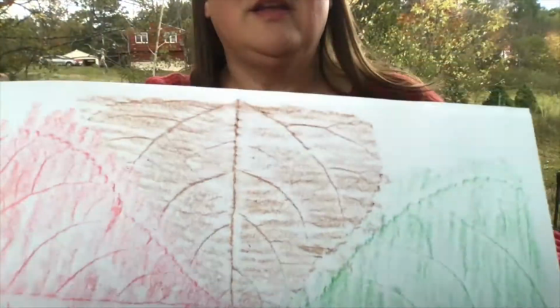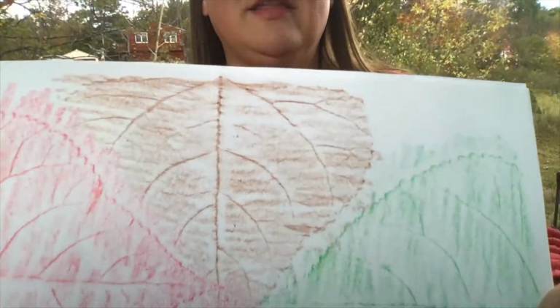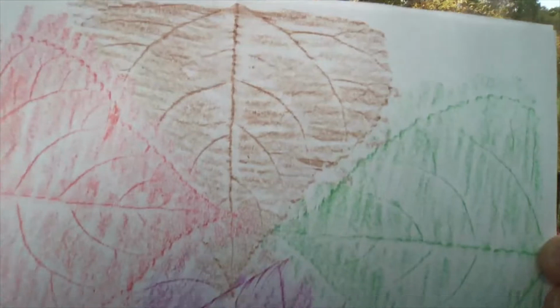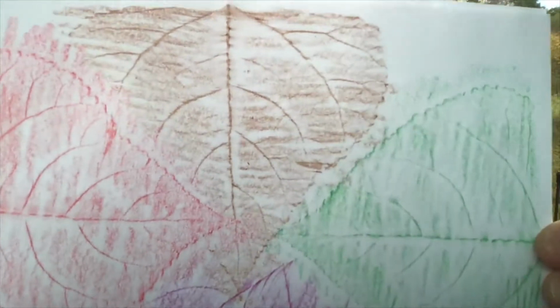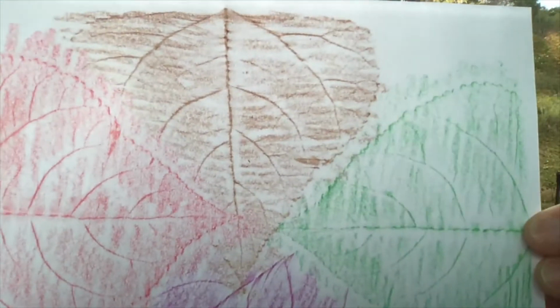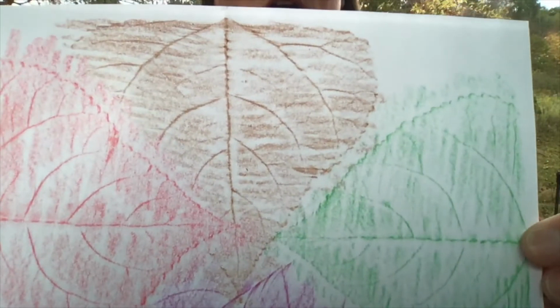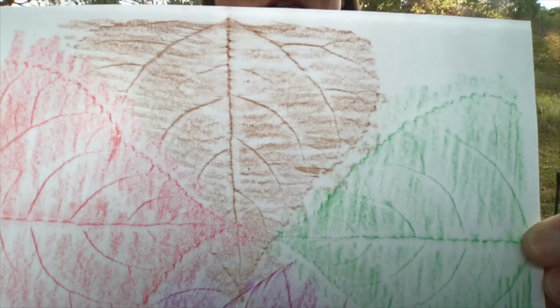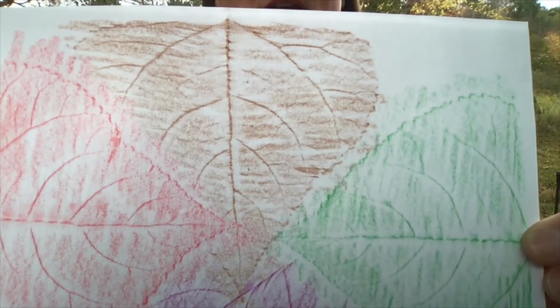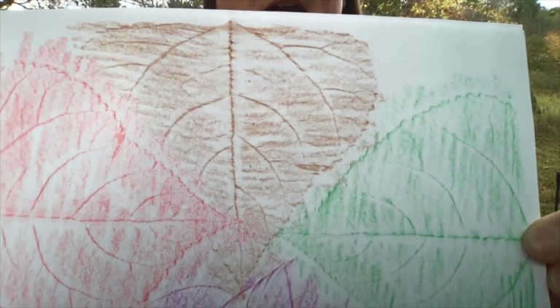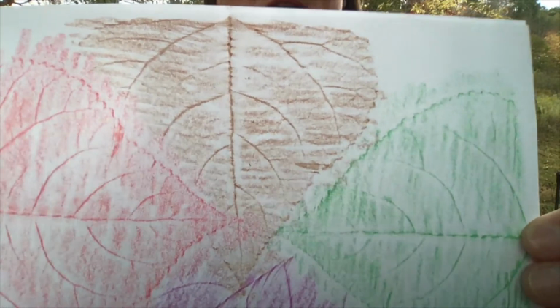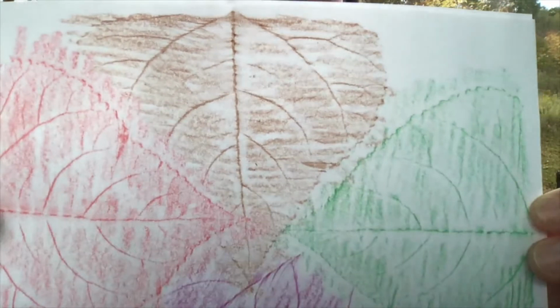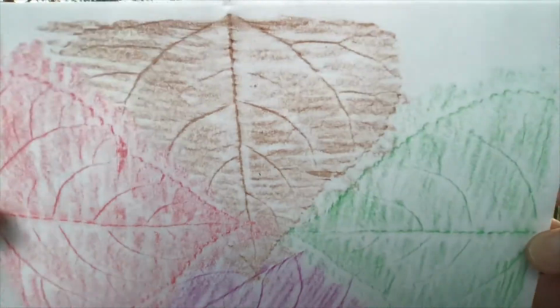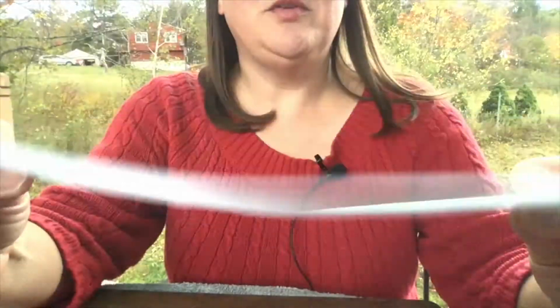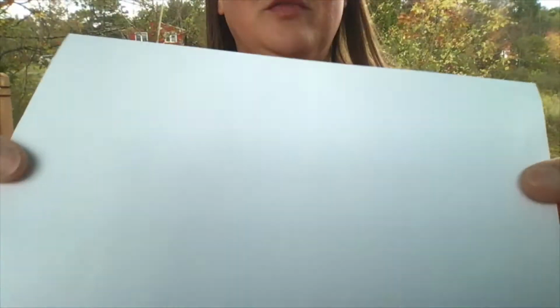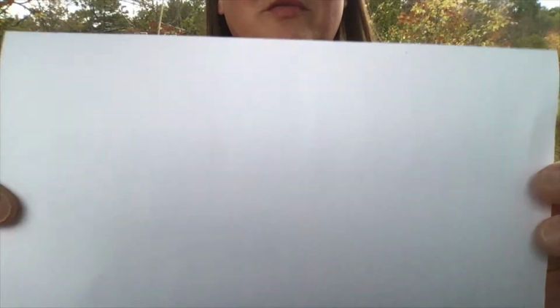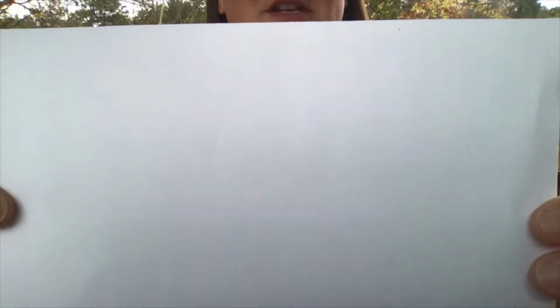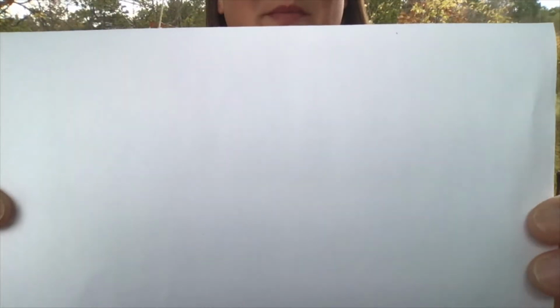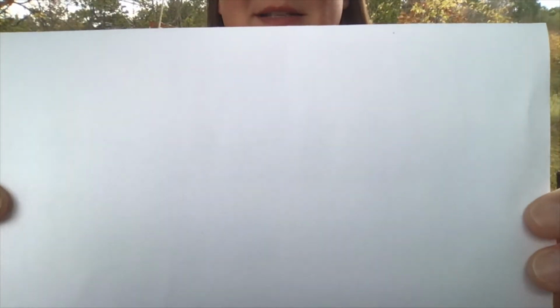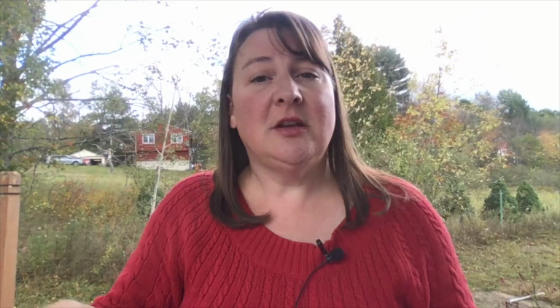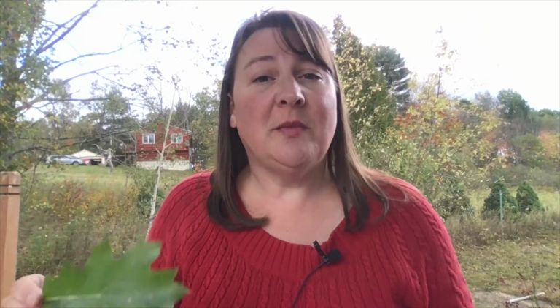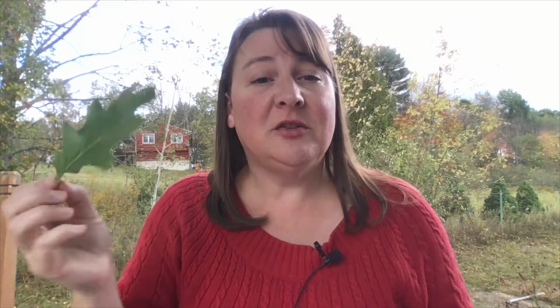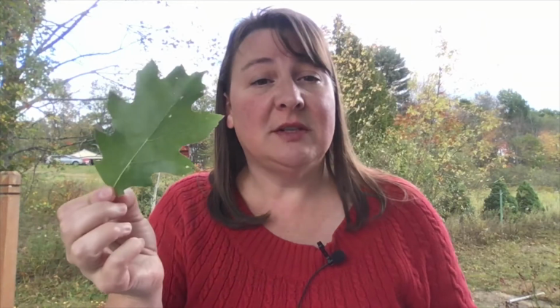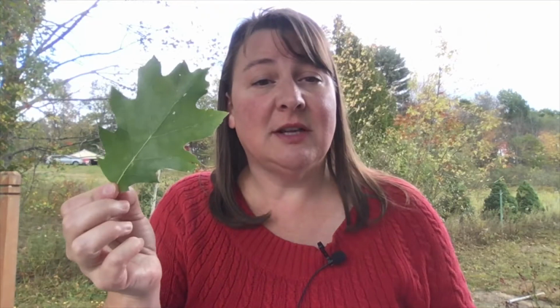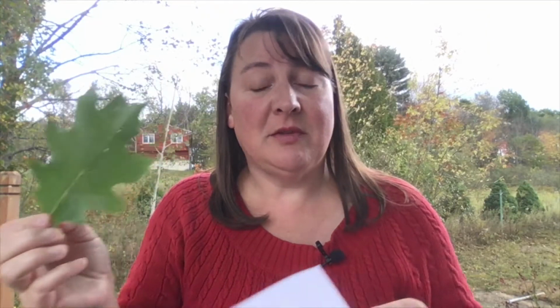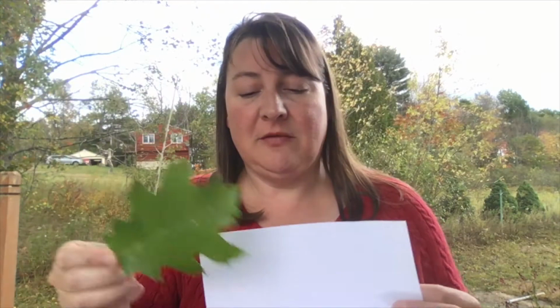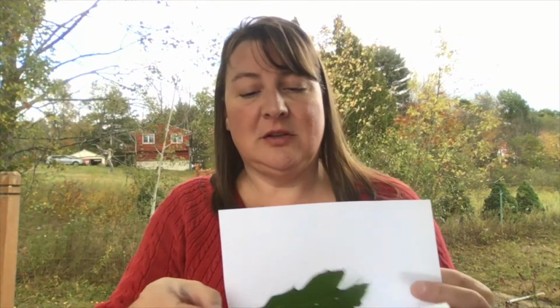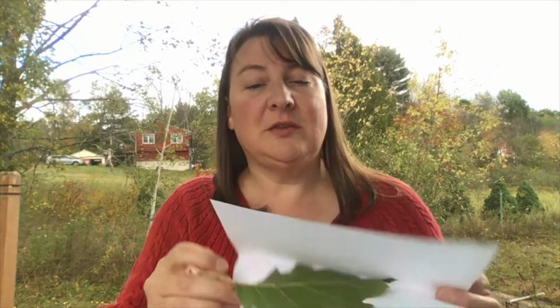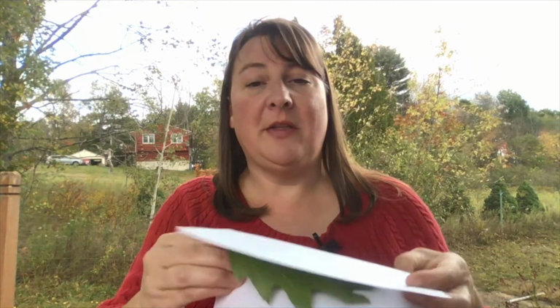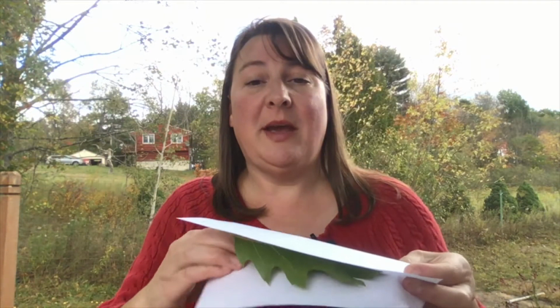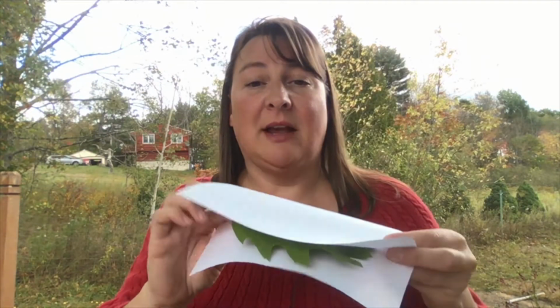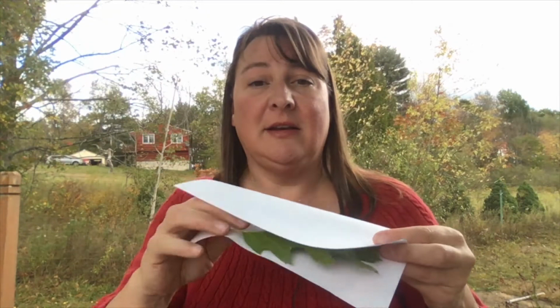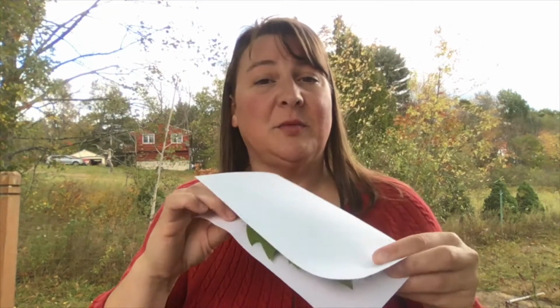And that's what we have when we're all done. Now if you have some time you can flip over and do the back side. You might even choose a different type of leaf to use on the back side as well.